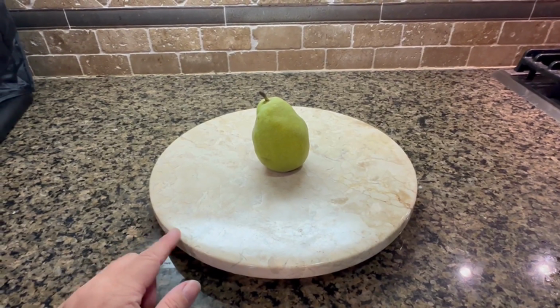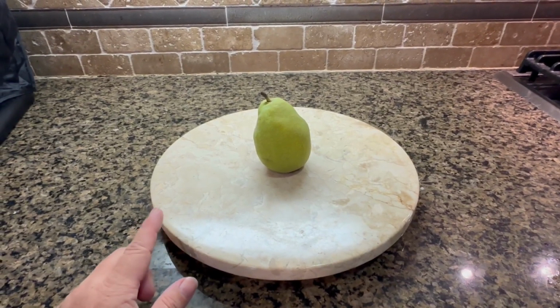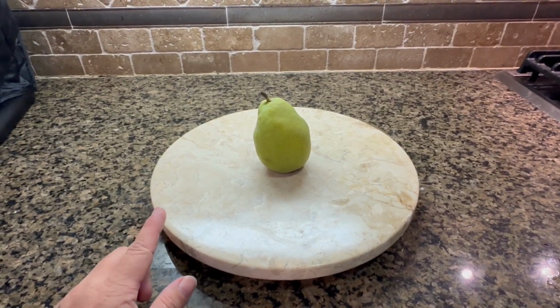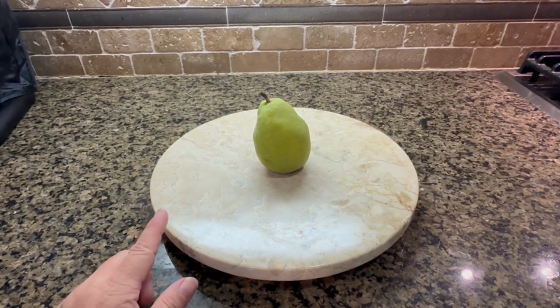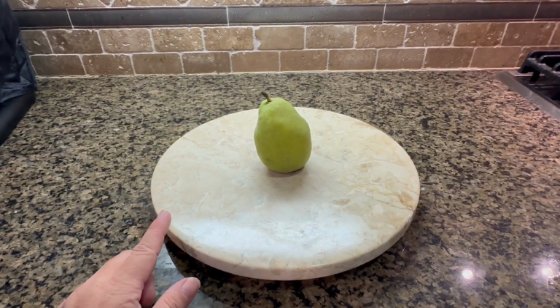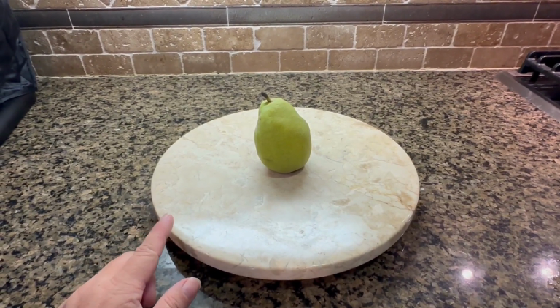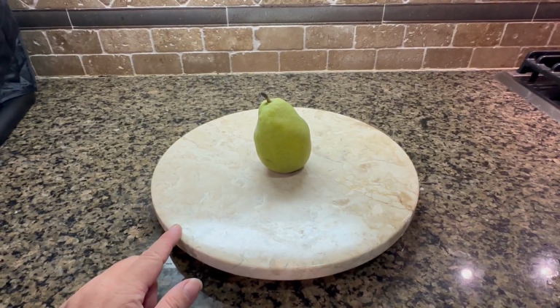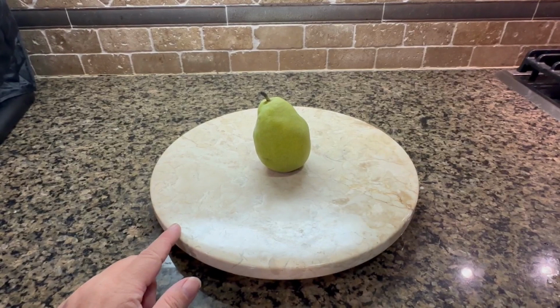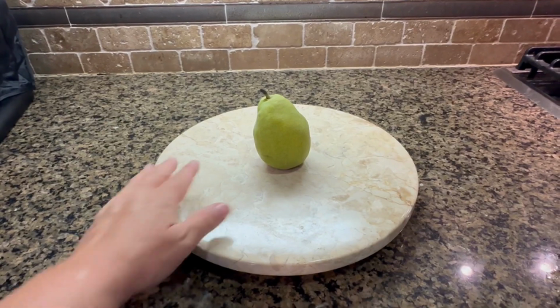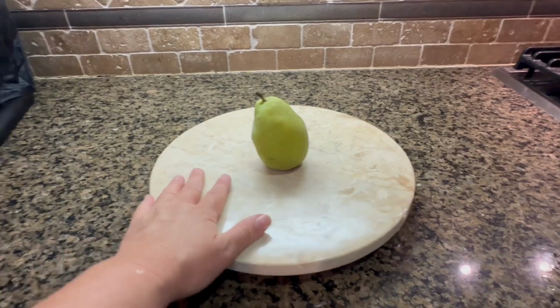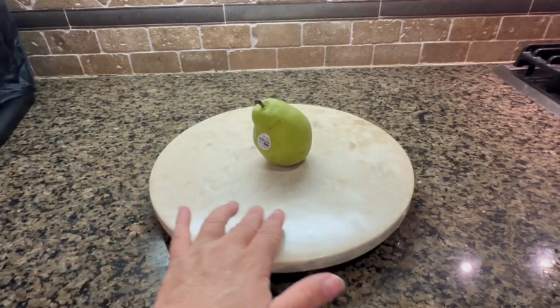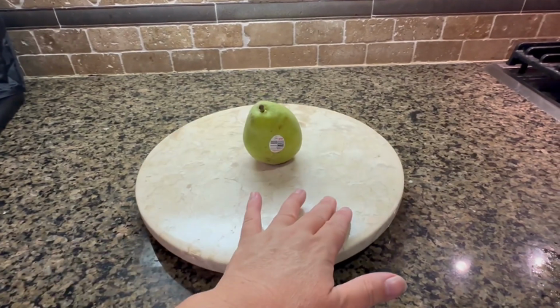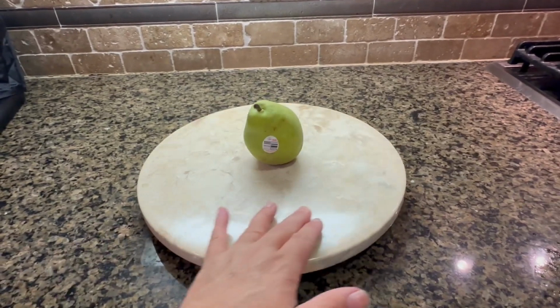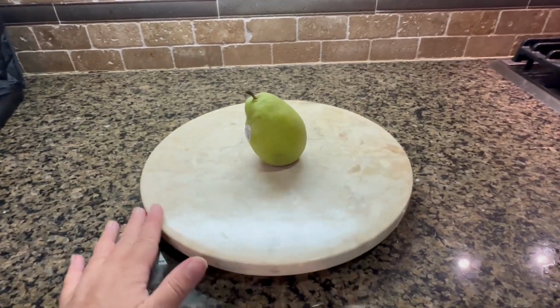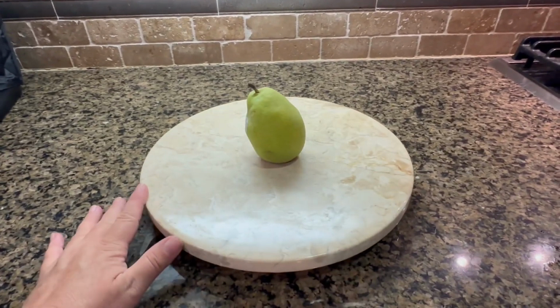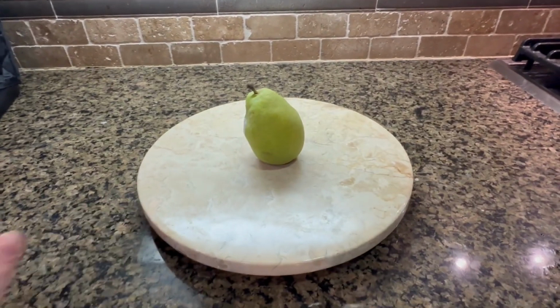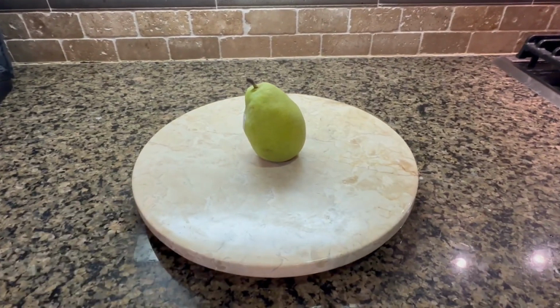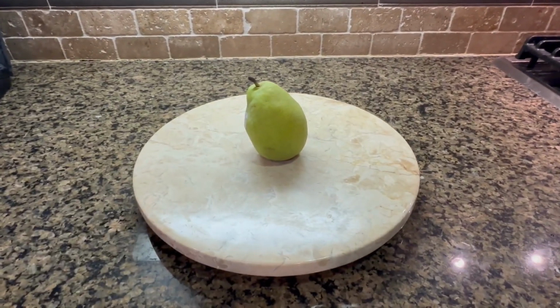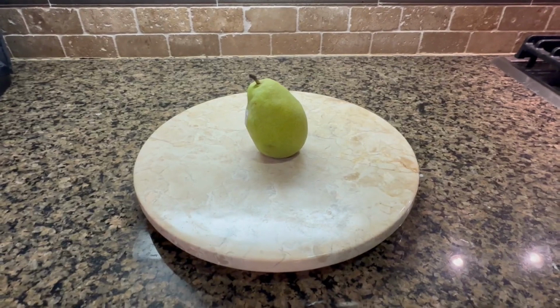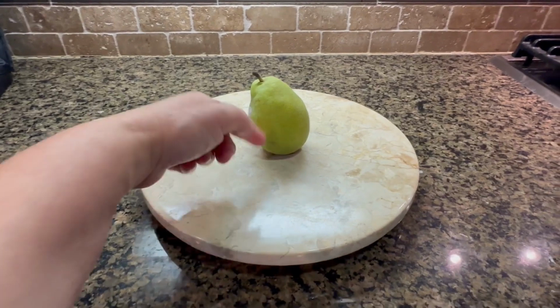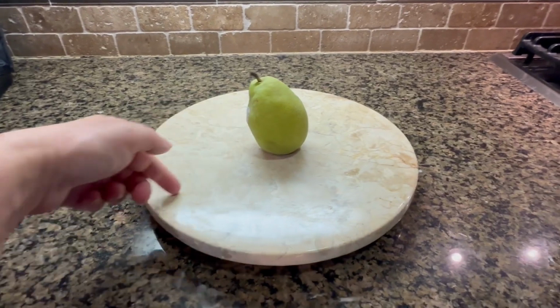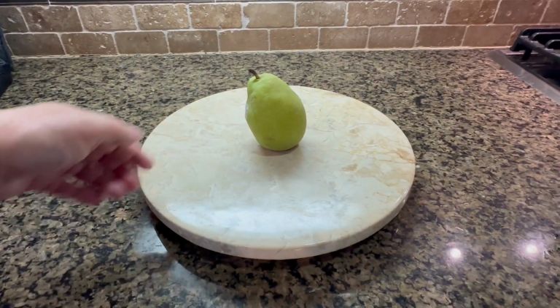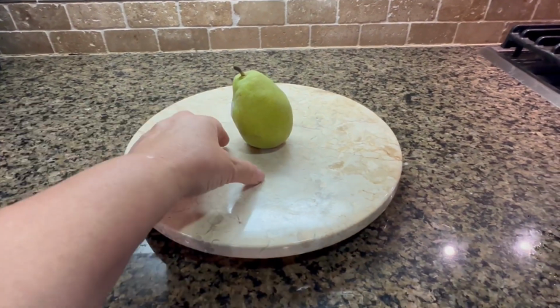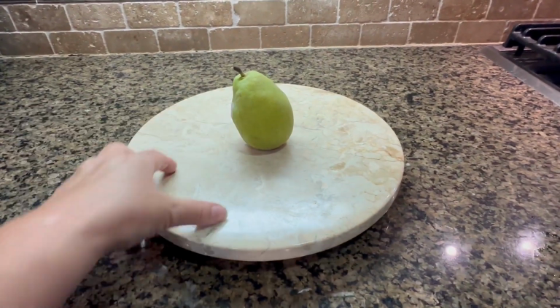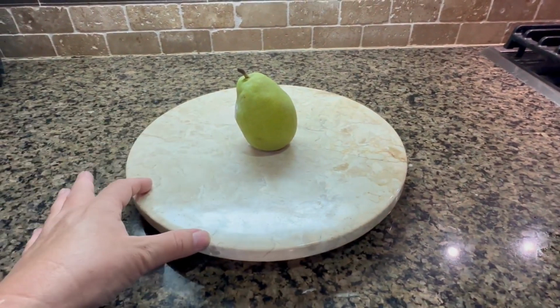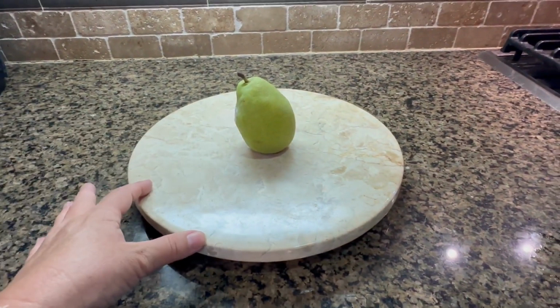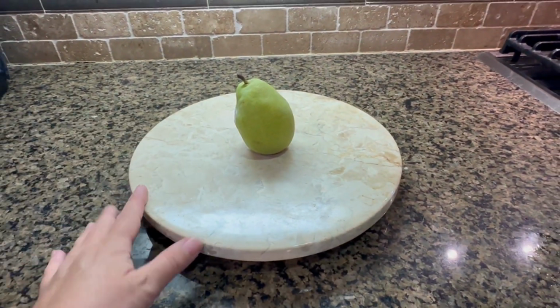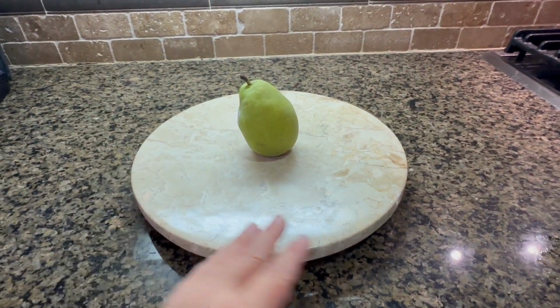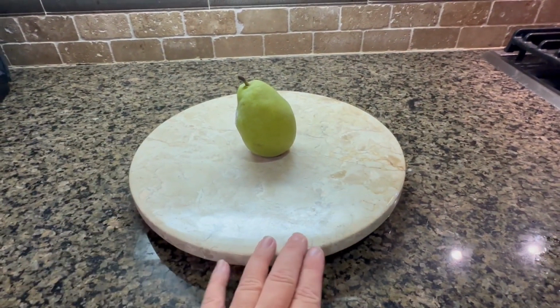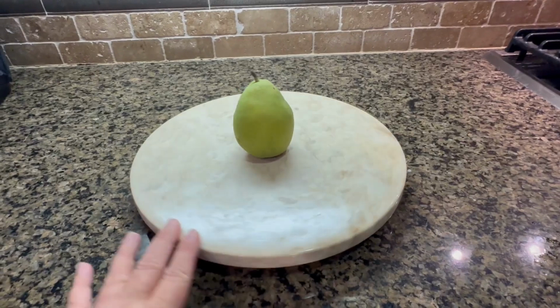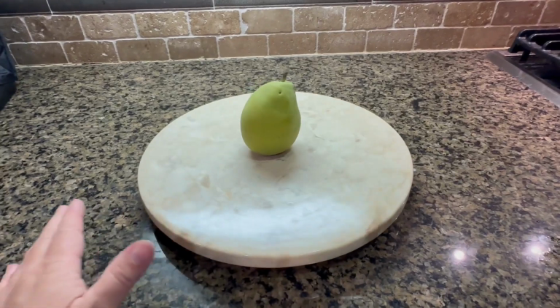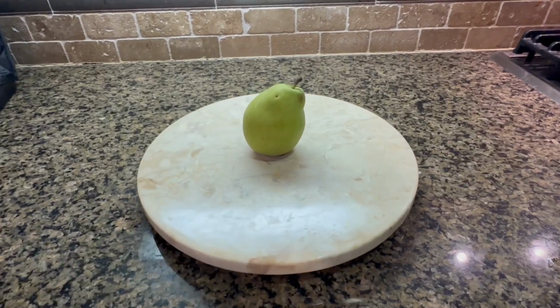What I do is I'll put the spices that I'm cooking with, or different things that I want to use in my dishes, on it. I also put this on our table and I'll make one of those boards where you put the meats and cheeses and fruits, and then people can just grab what they want.